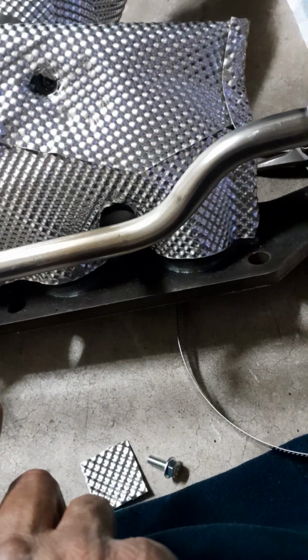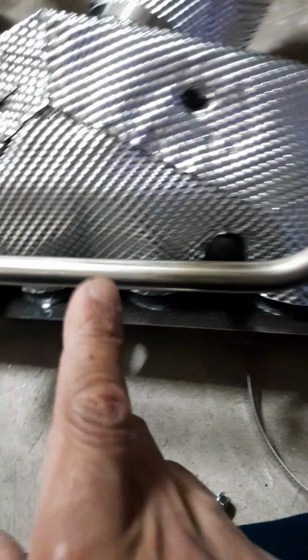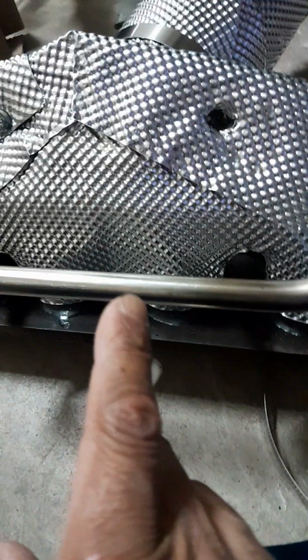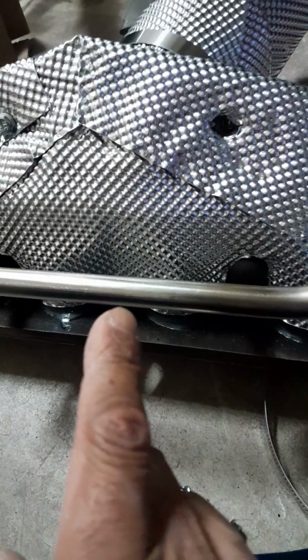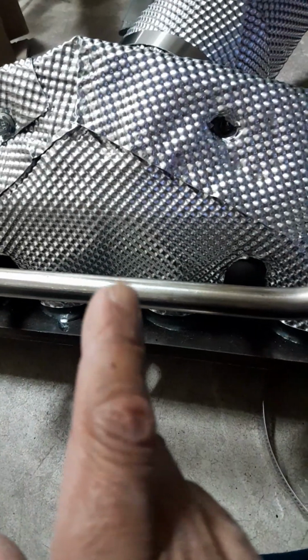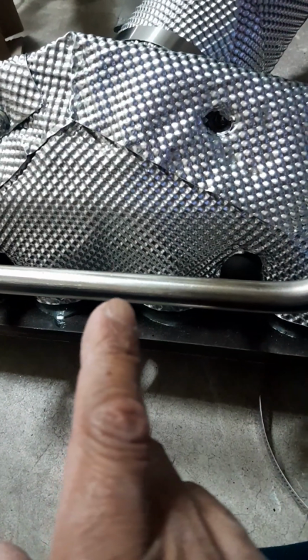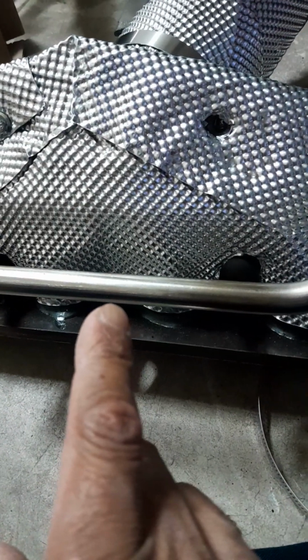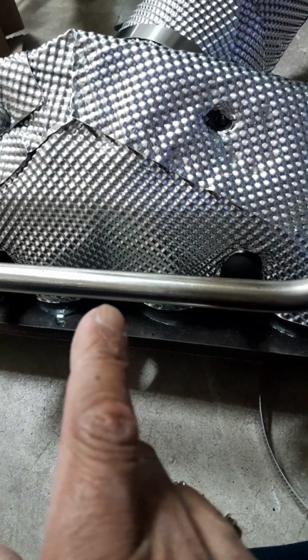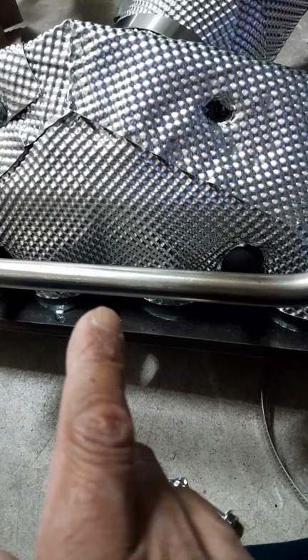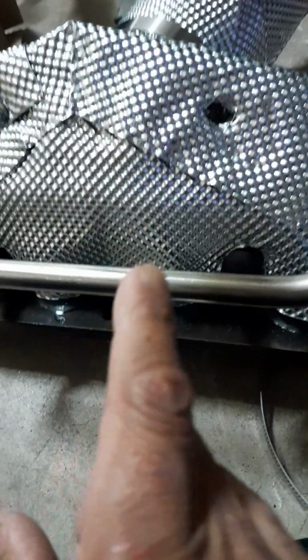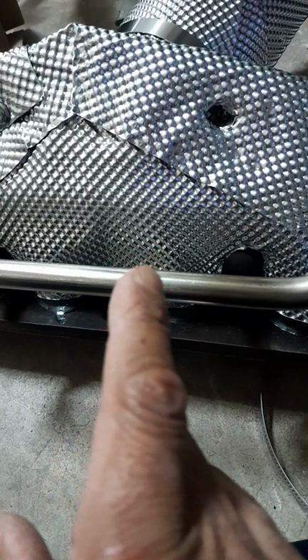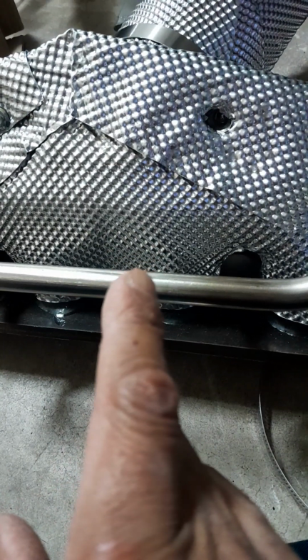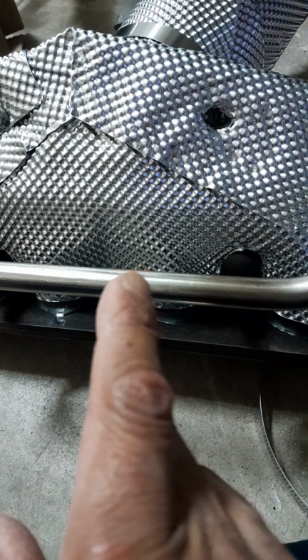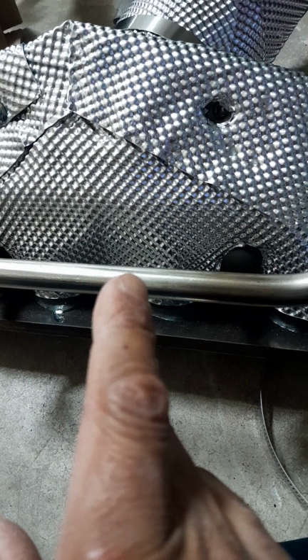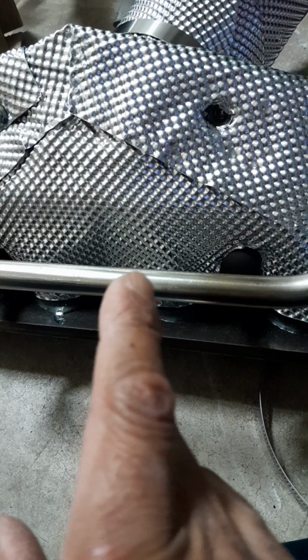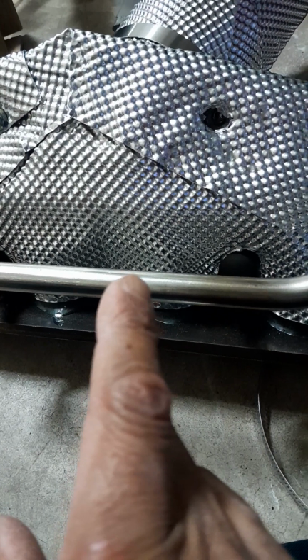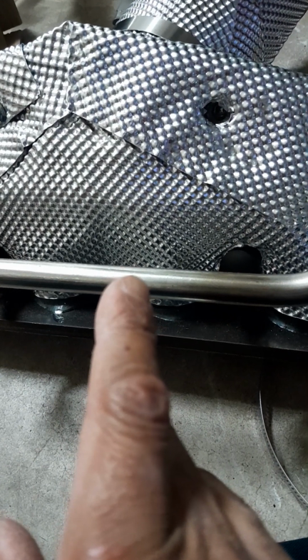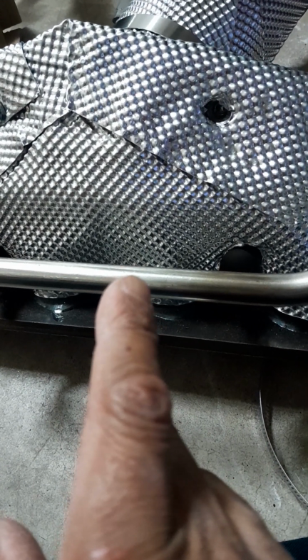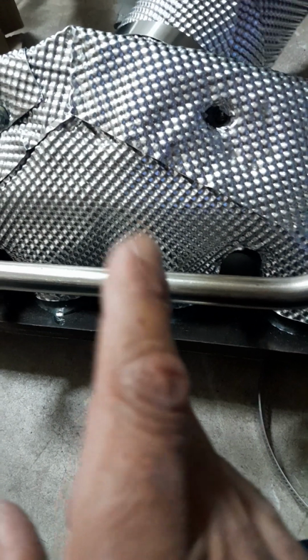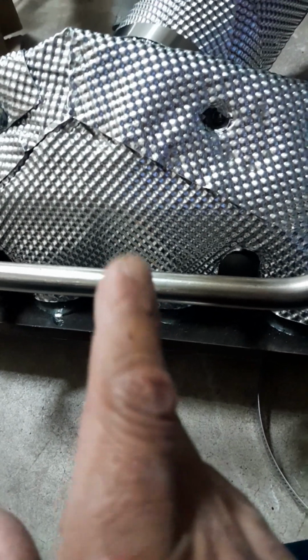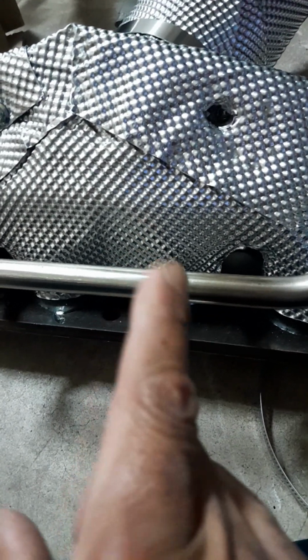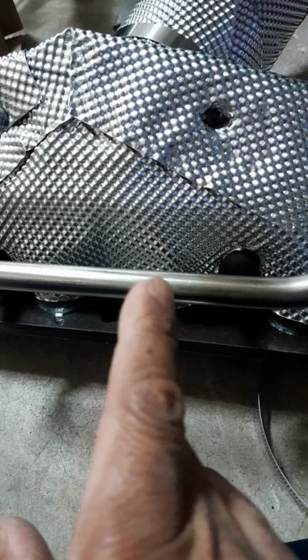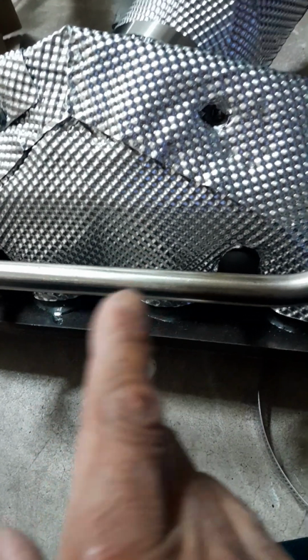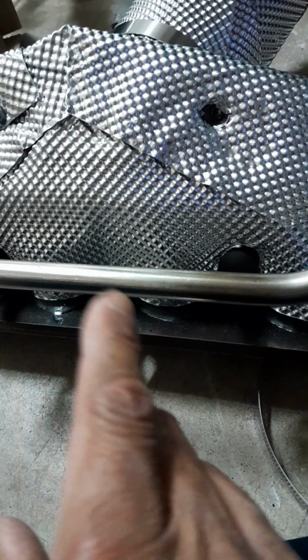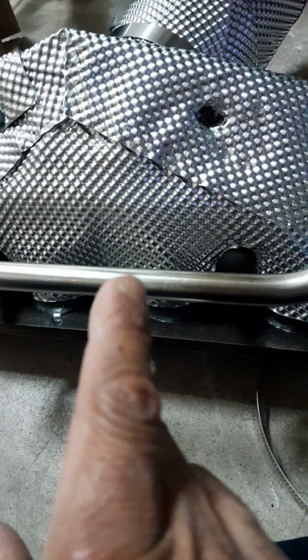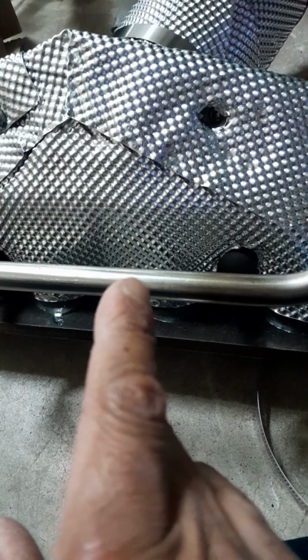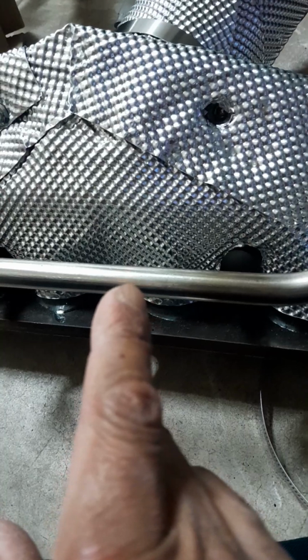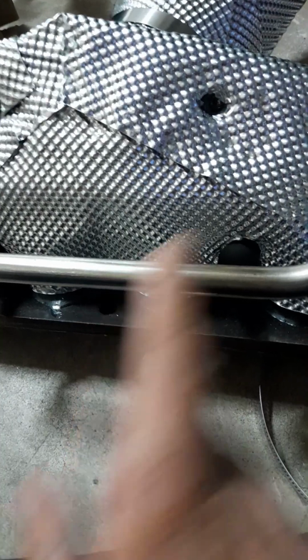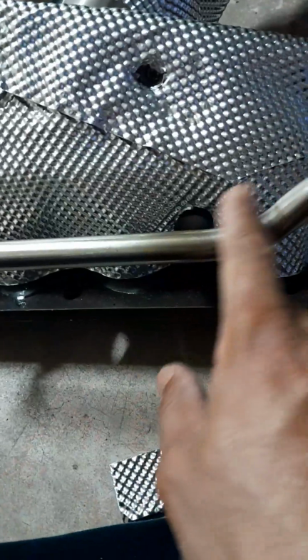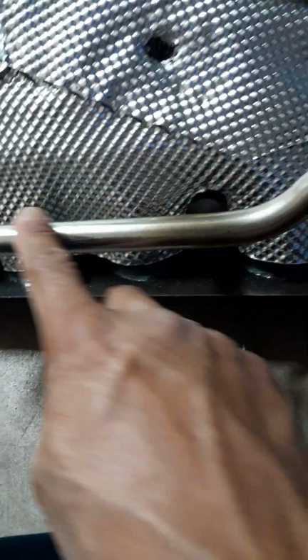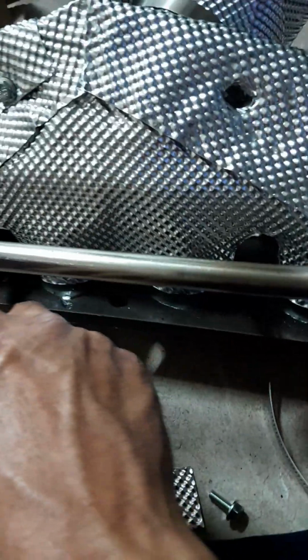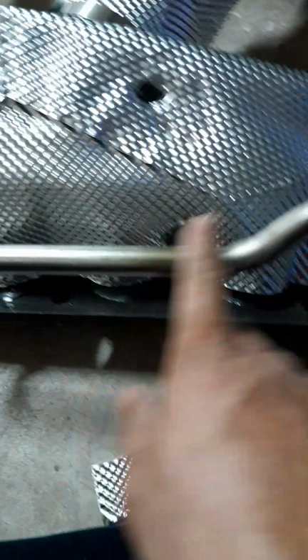You can get it from AM Auto or 1A Auto. AM Auto sells it on eBay and it's a few dollars cheaper there. That covers the second area too.